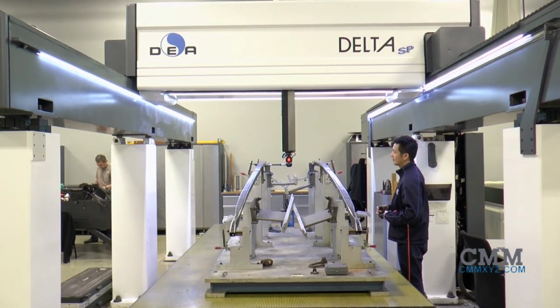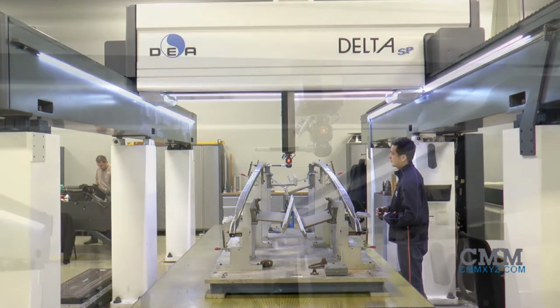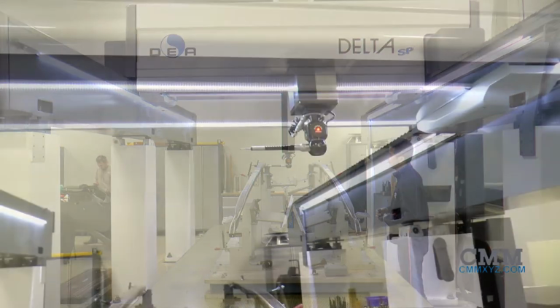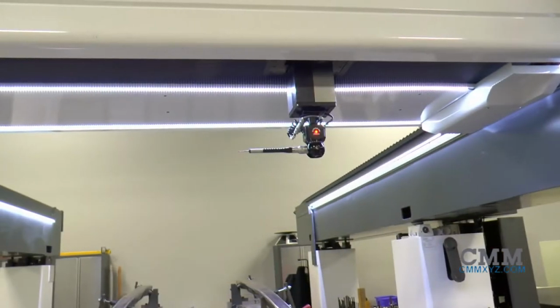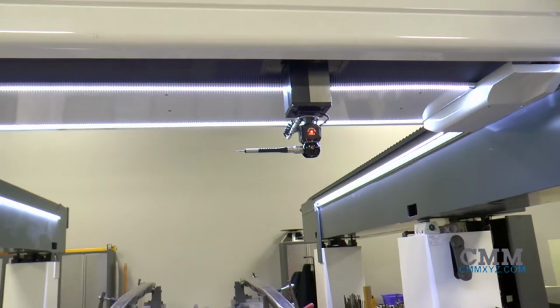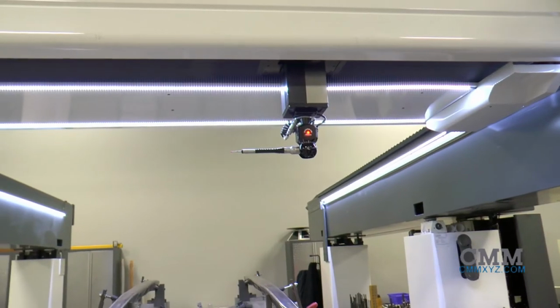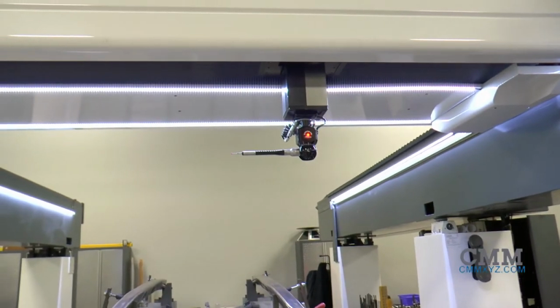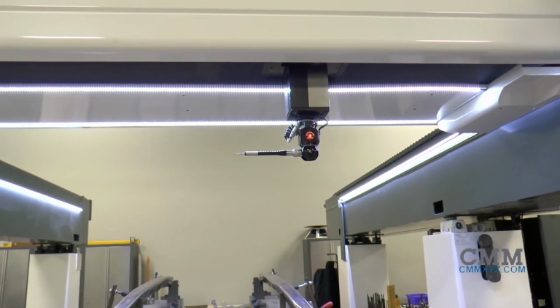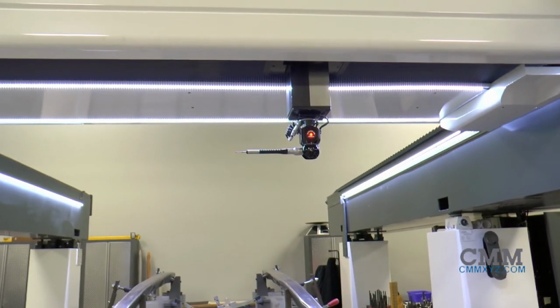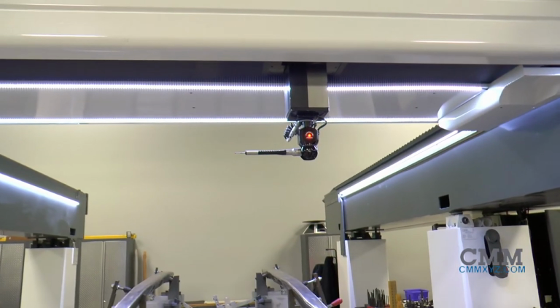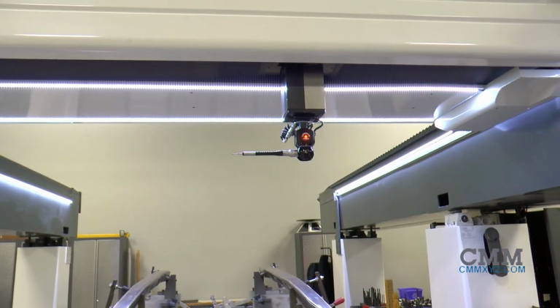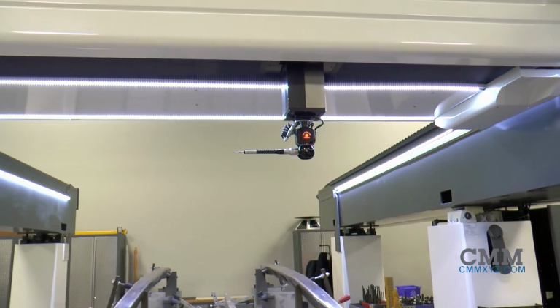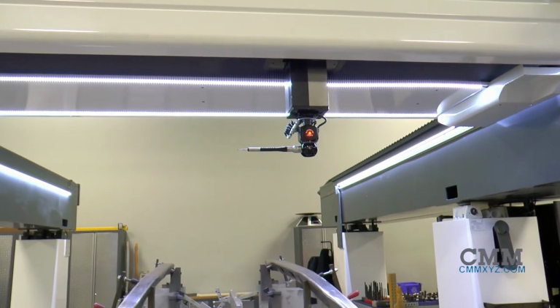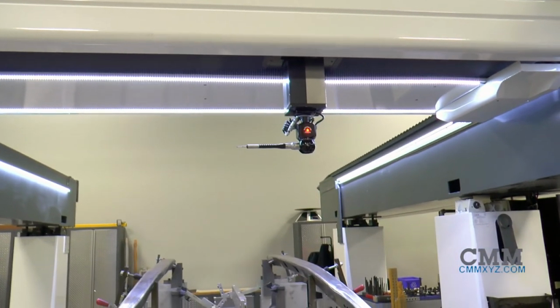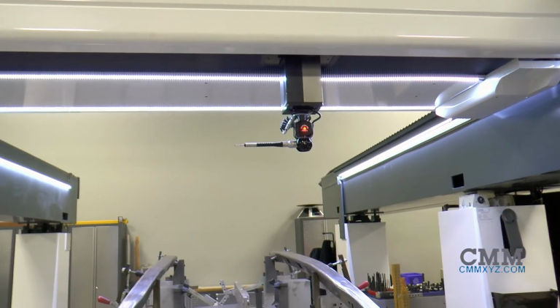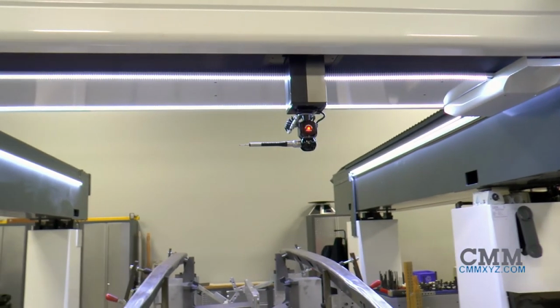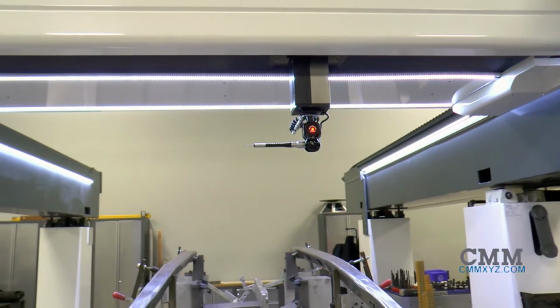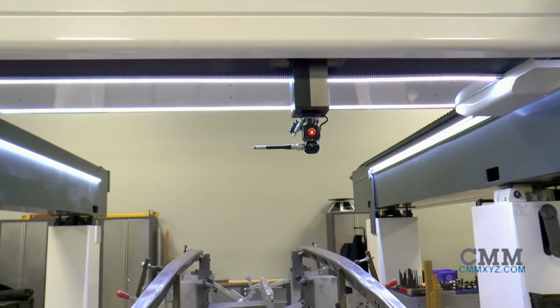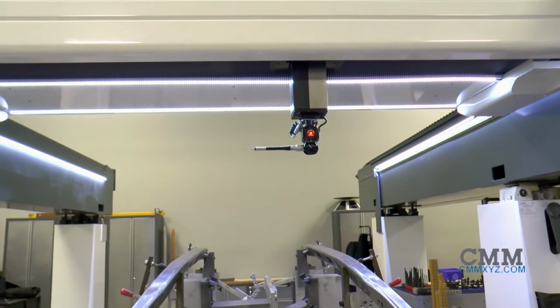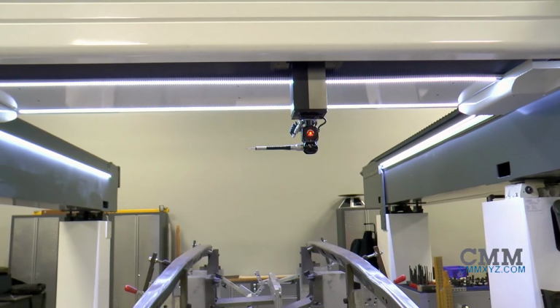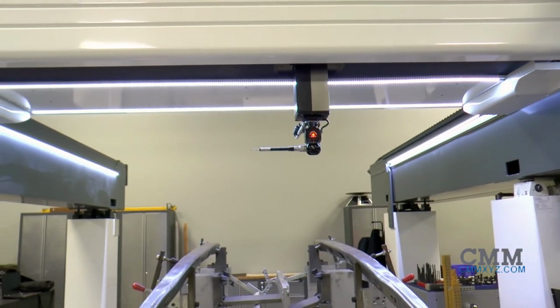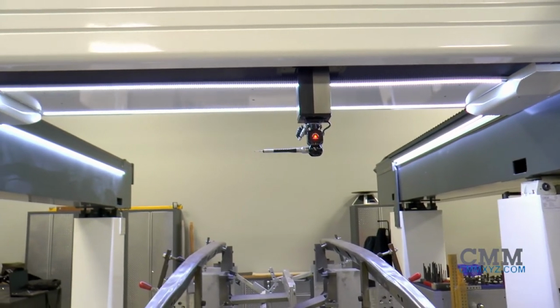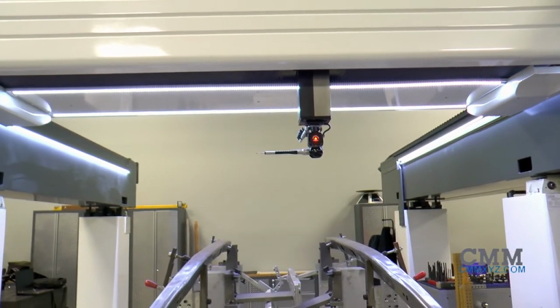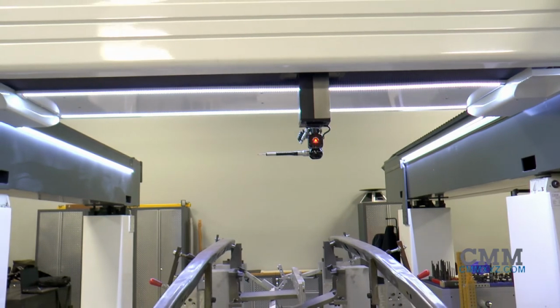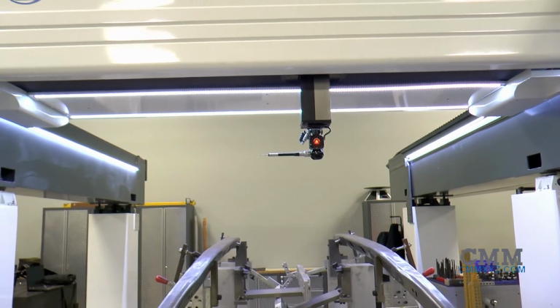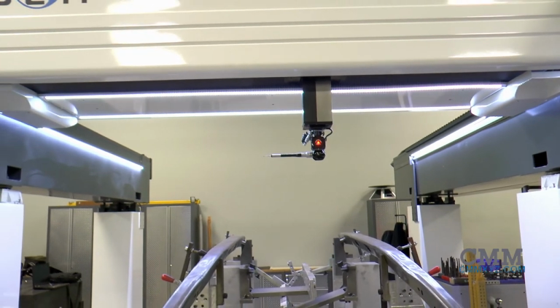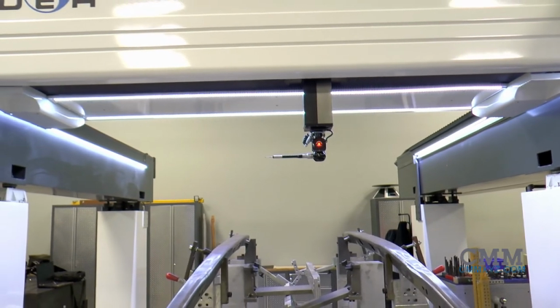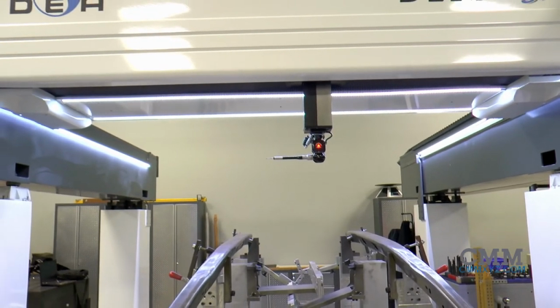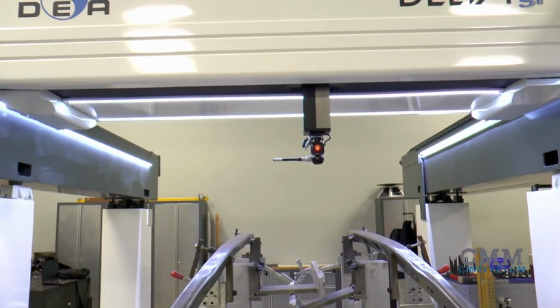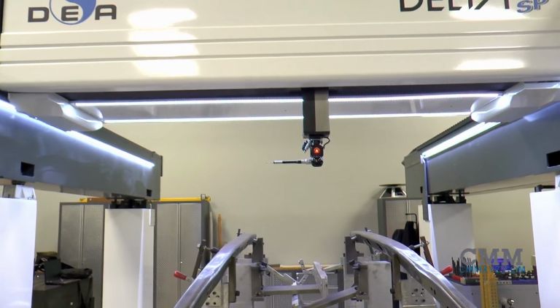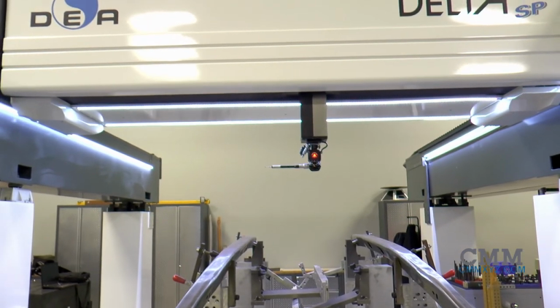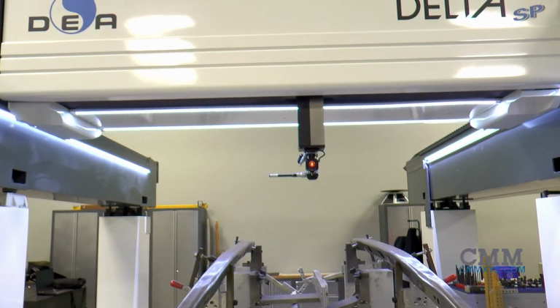All precision guideways and scales are completely clear of the working area. This means less maintenance and nothing to damage accidentally.